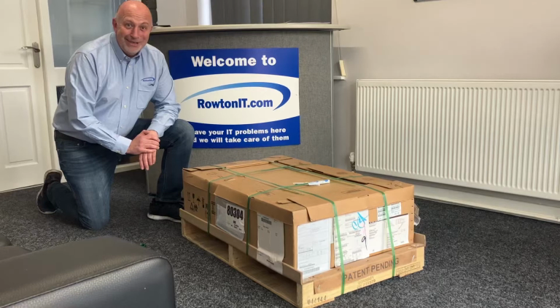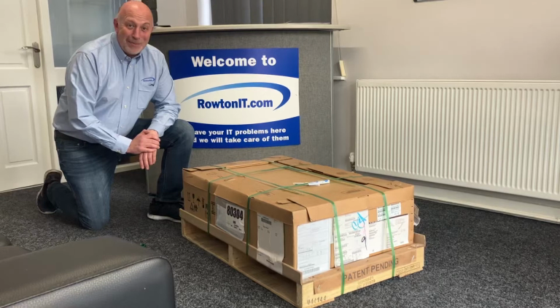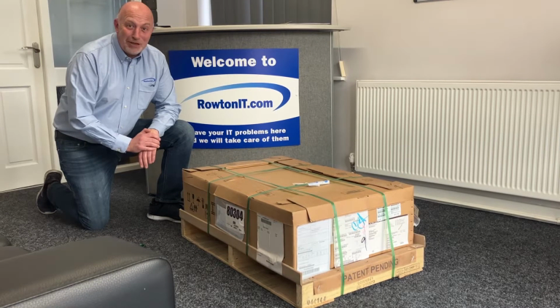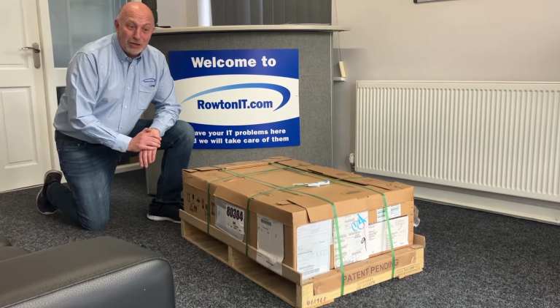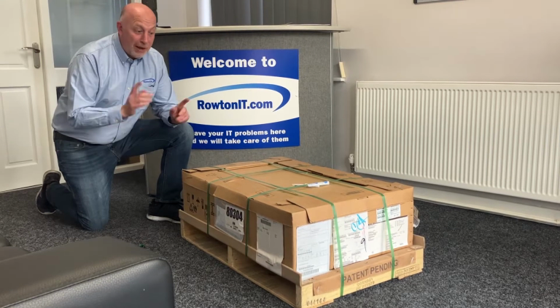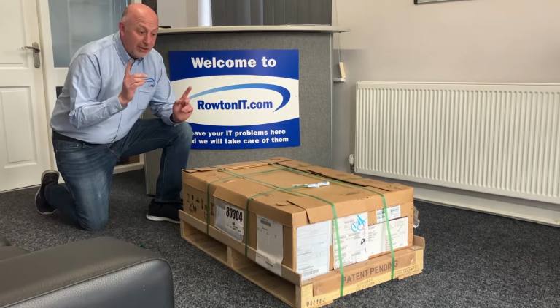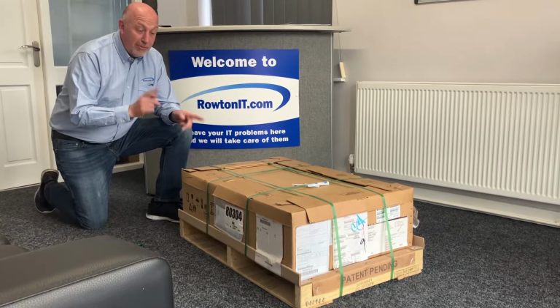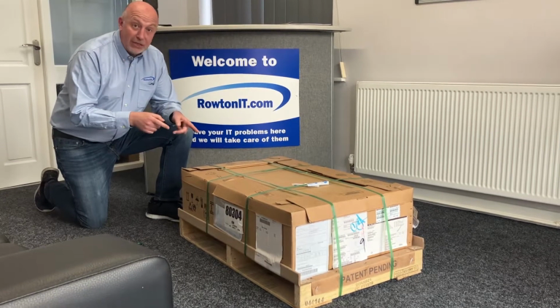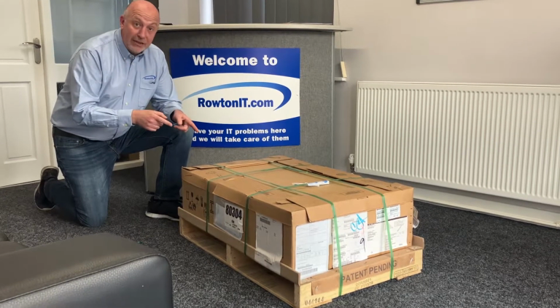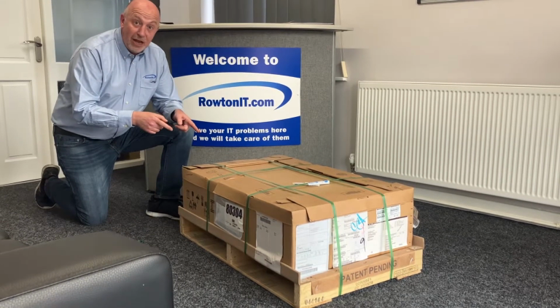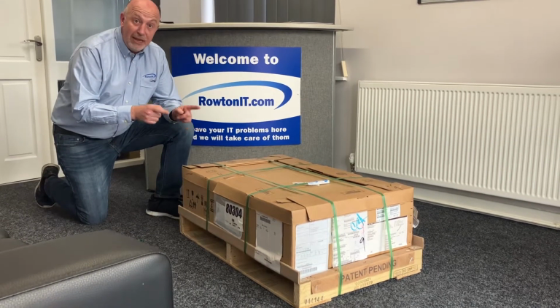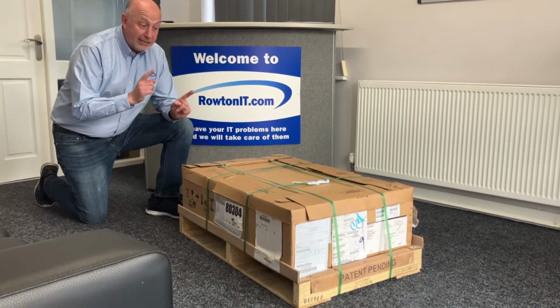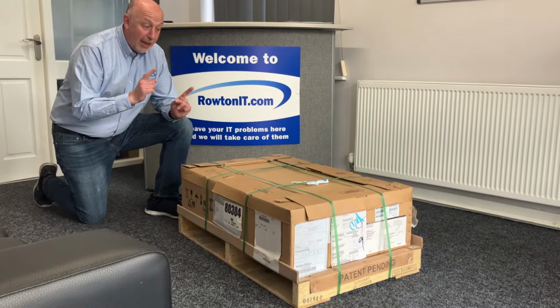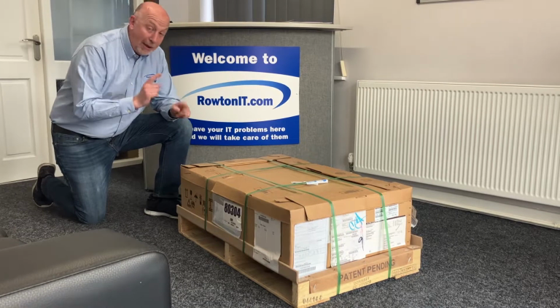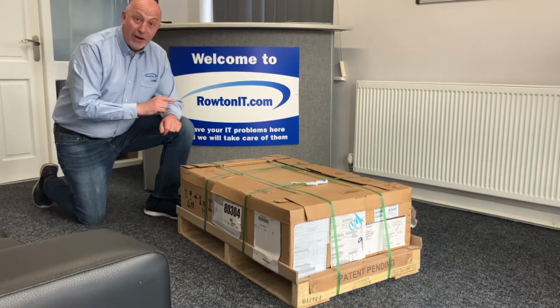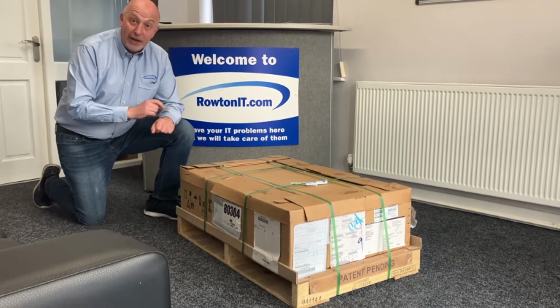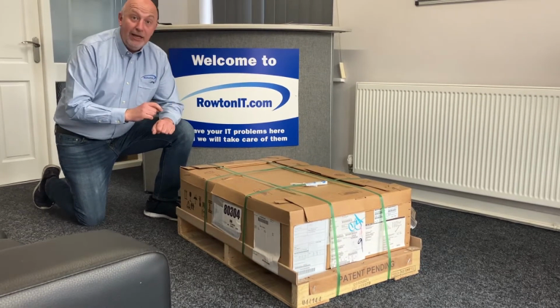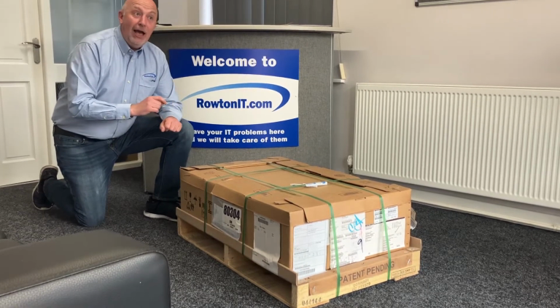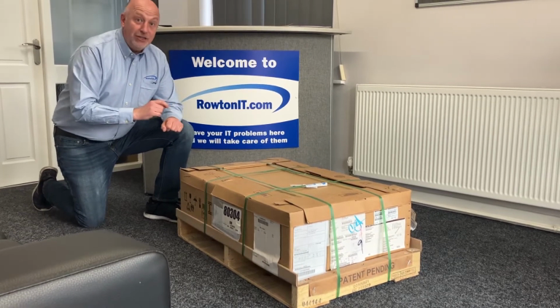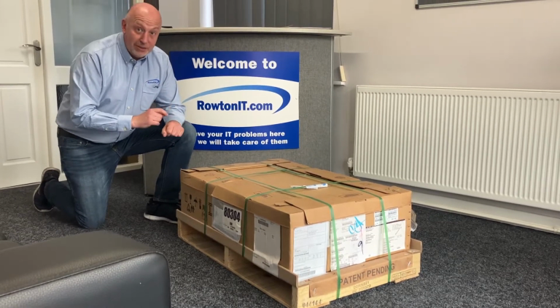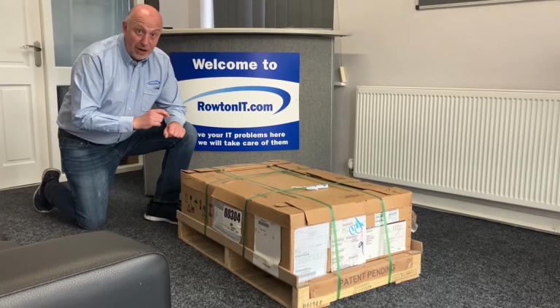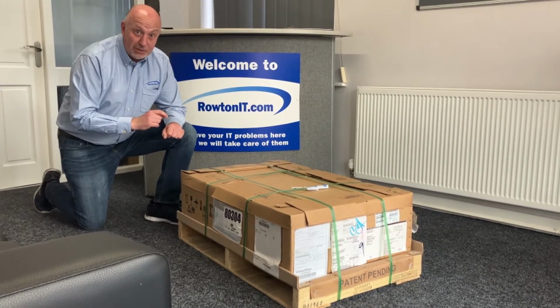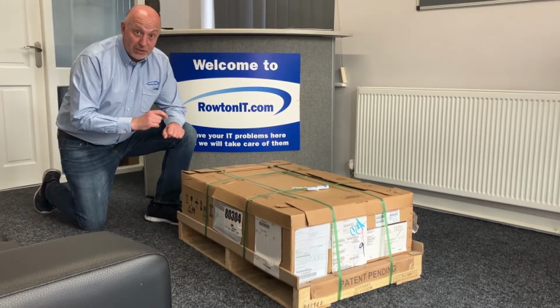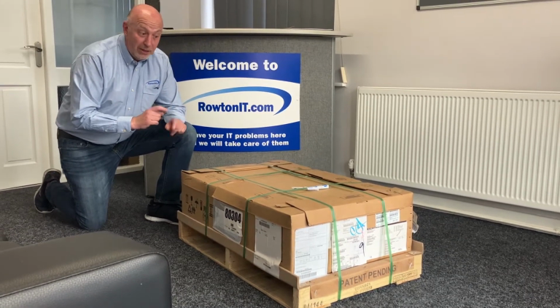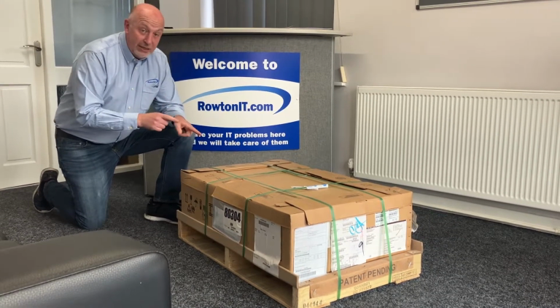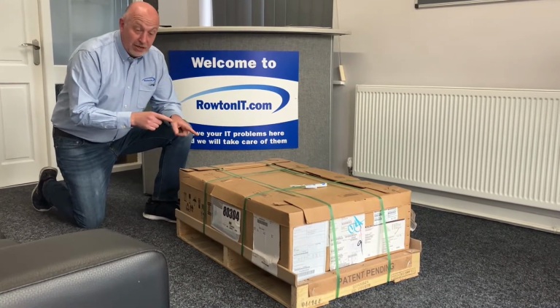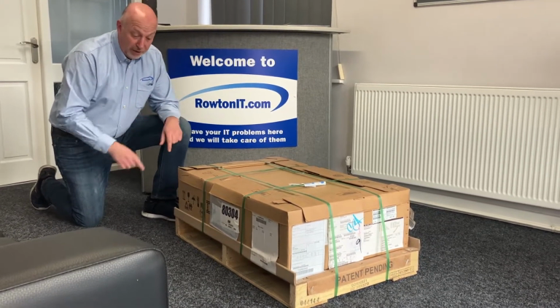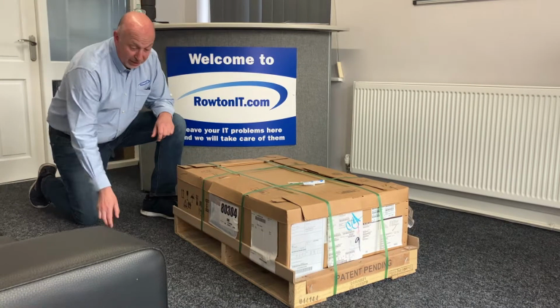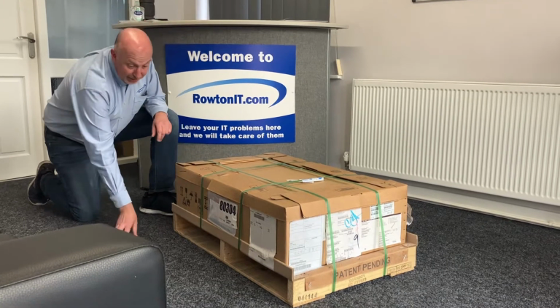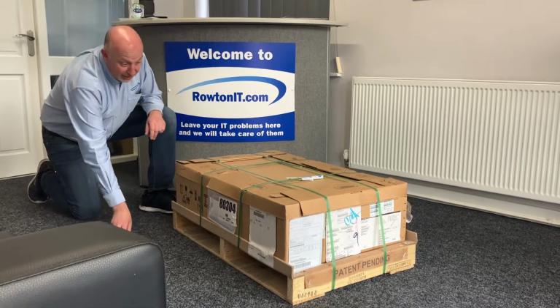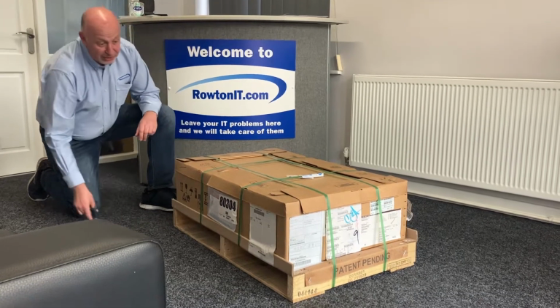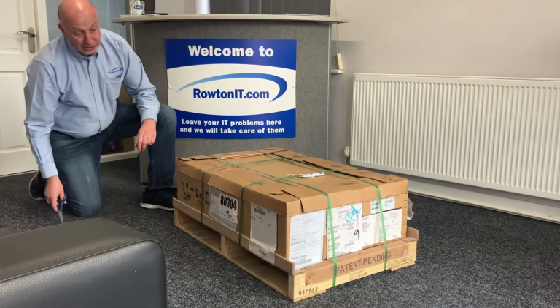Hi, my name is Steve Bradshaw. We're back doing some unboxing again. This time it is a Power9 HMC, part of the management console — the CR2 variety here, 7063-CR2.